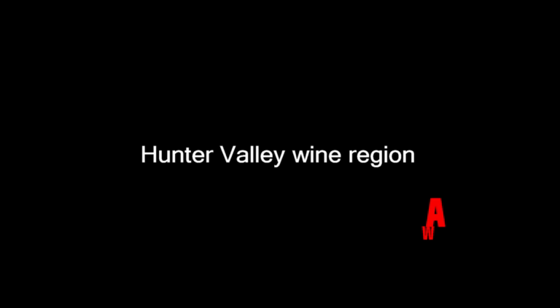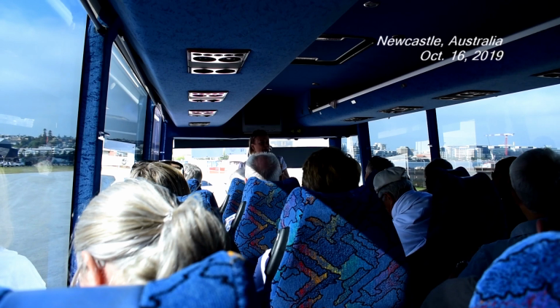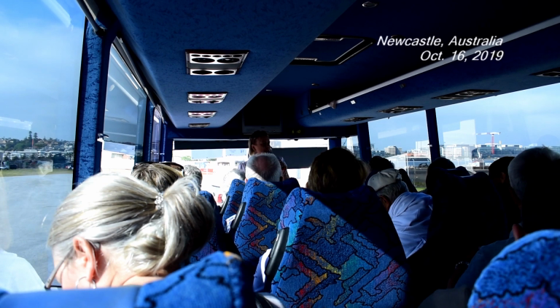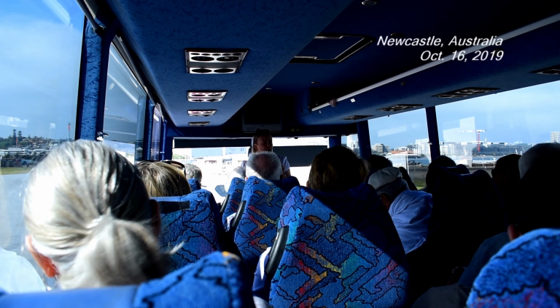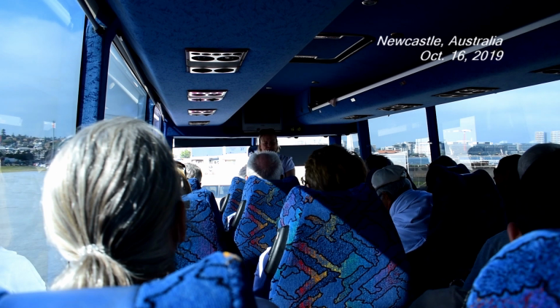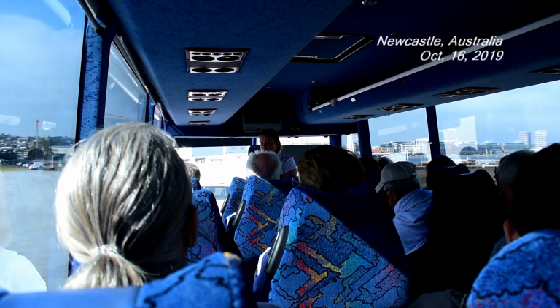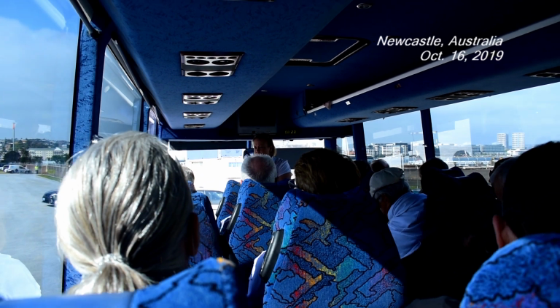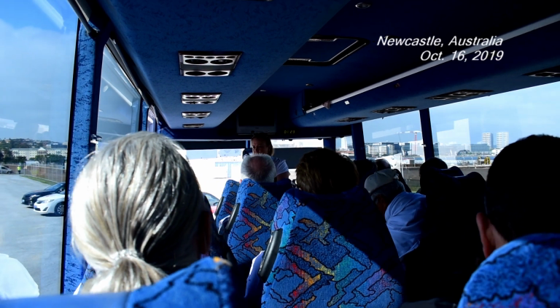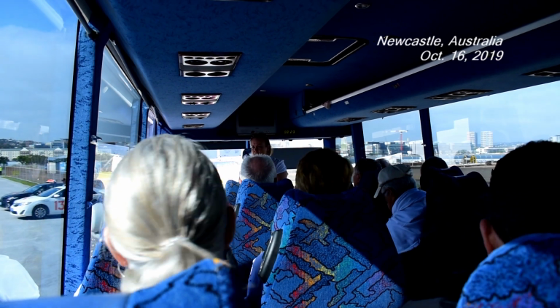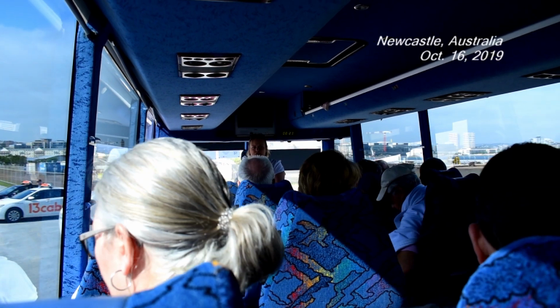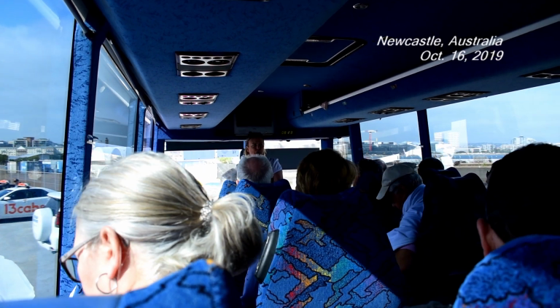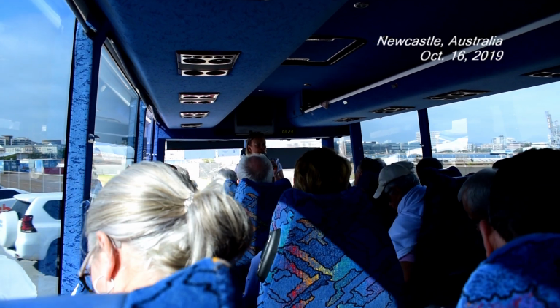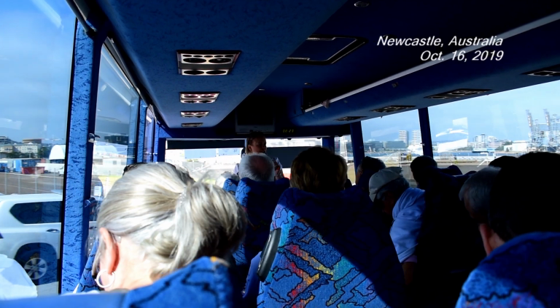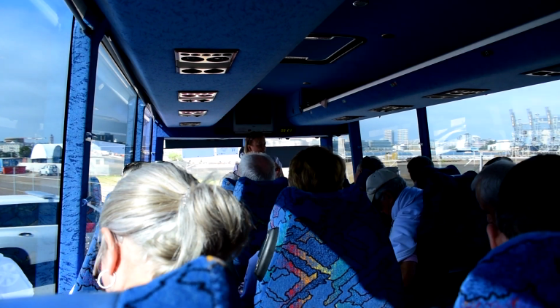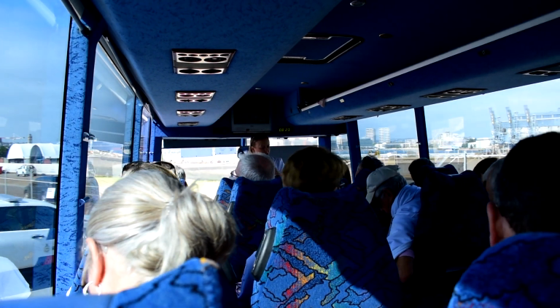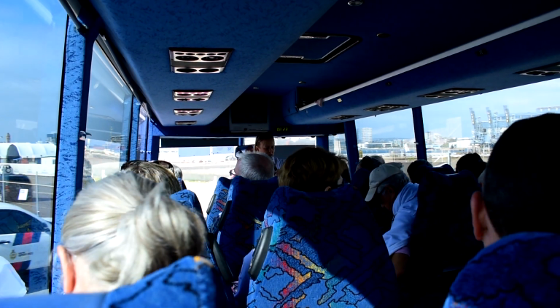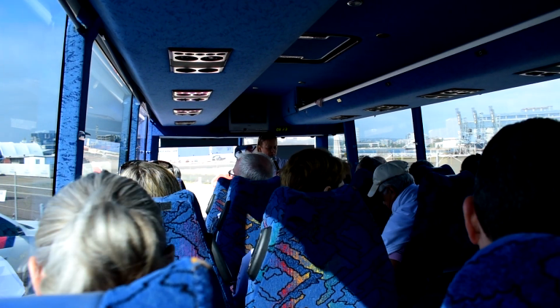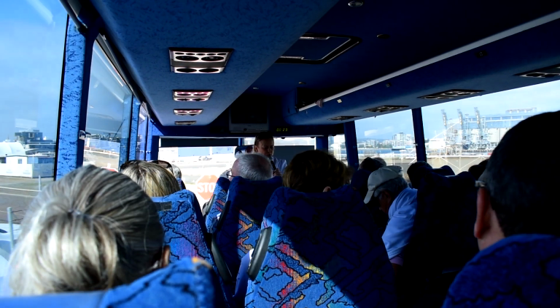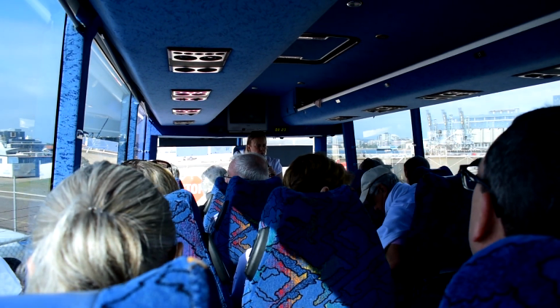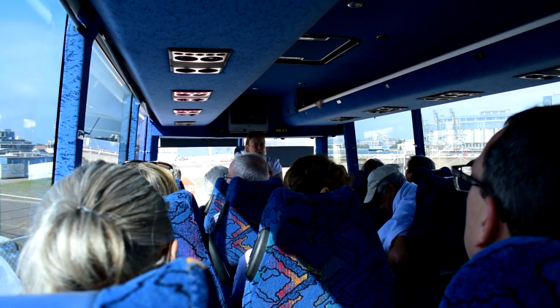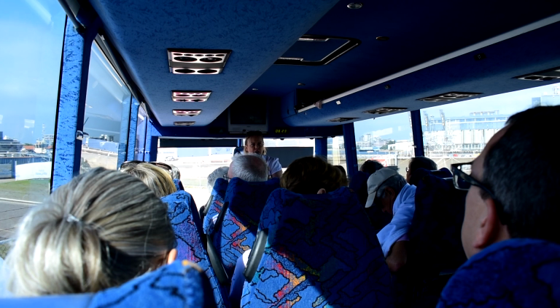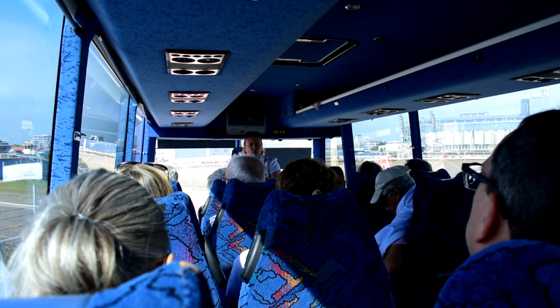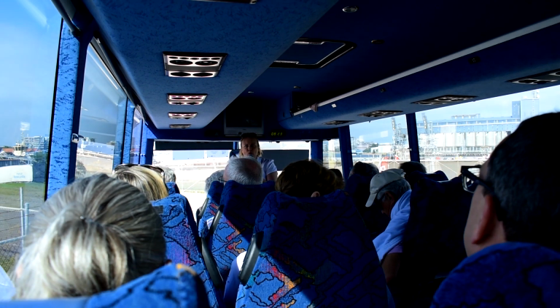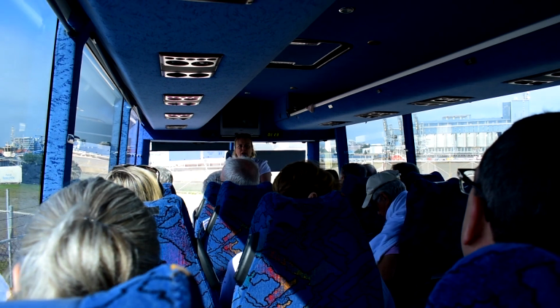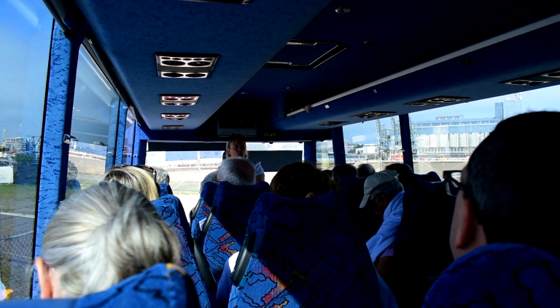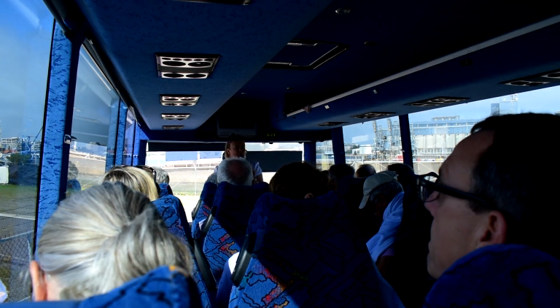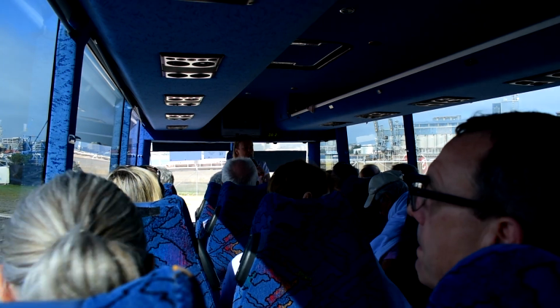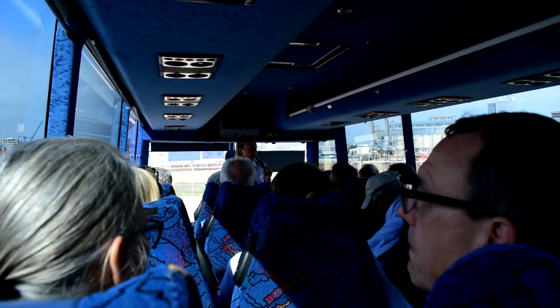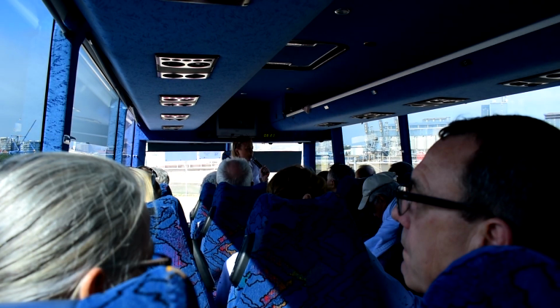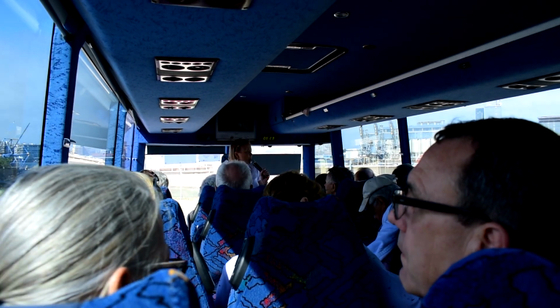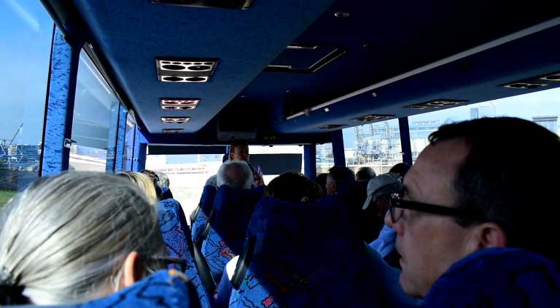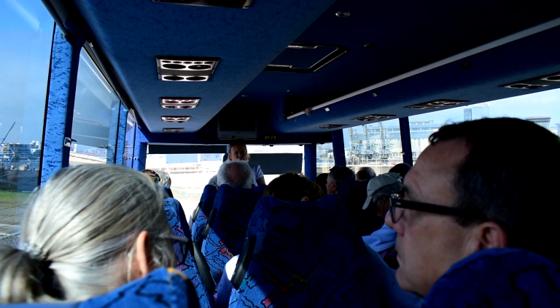My name is Sarah. I'll be doing my best to look after you today. I'll tell you a little bit about where you are, what you're seeing, what you'll be experiencing.